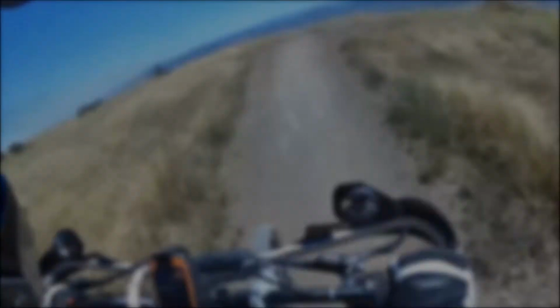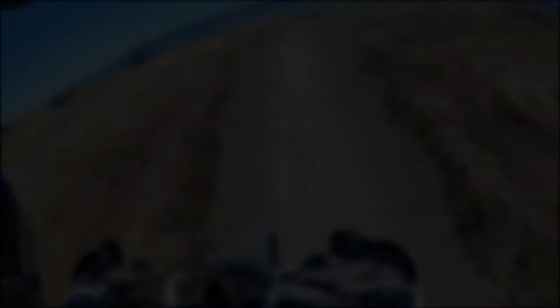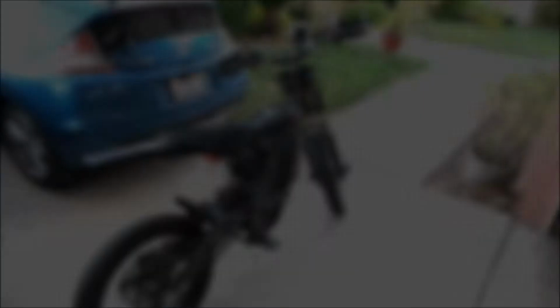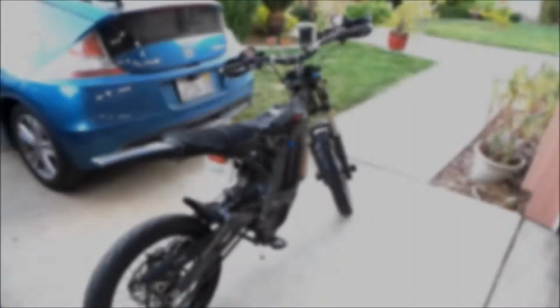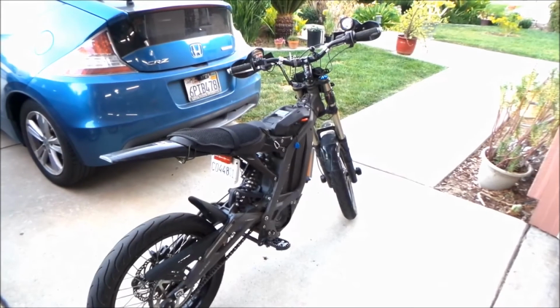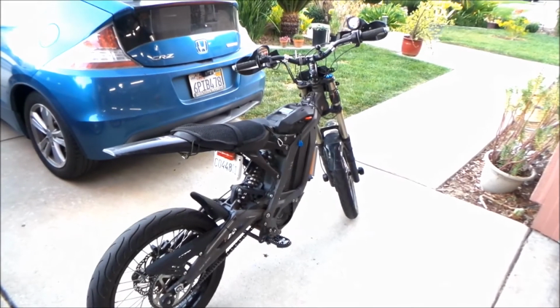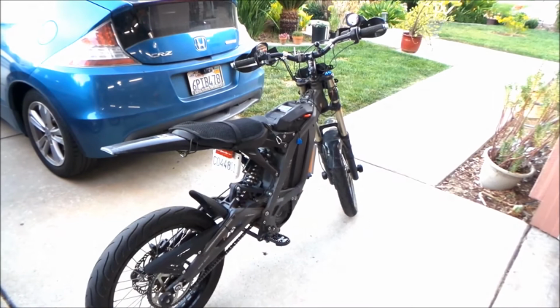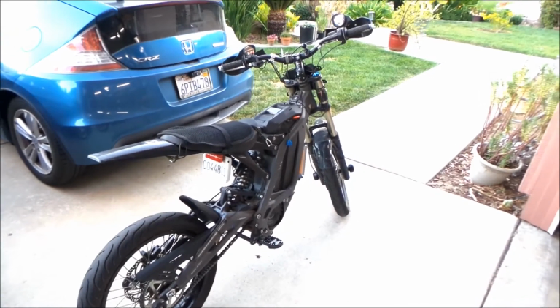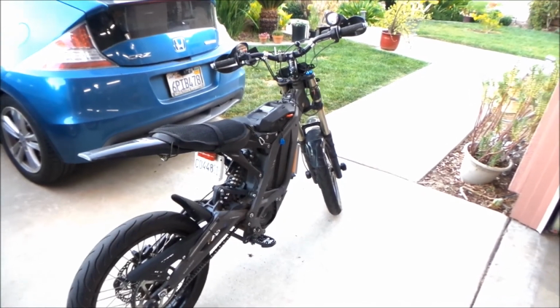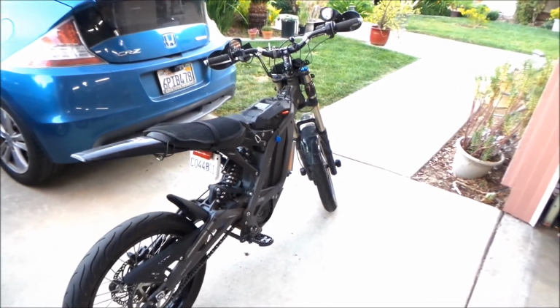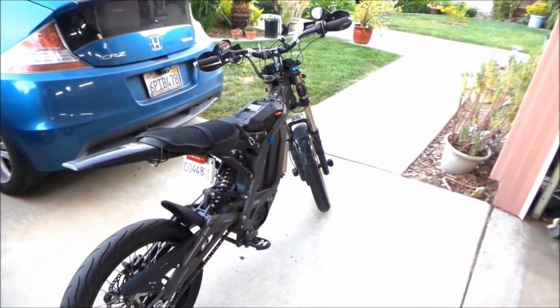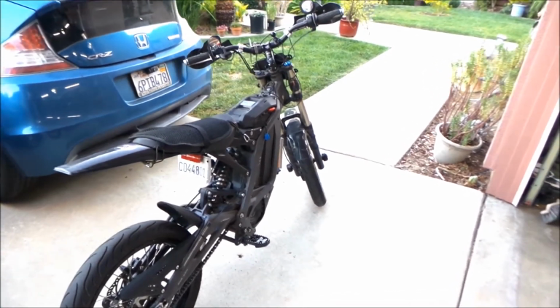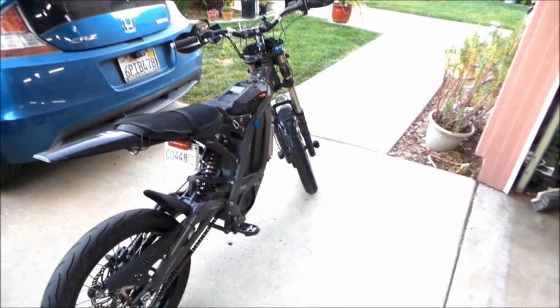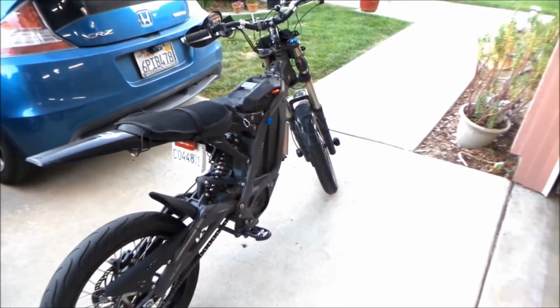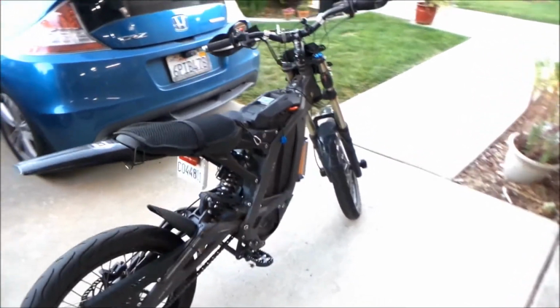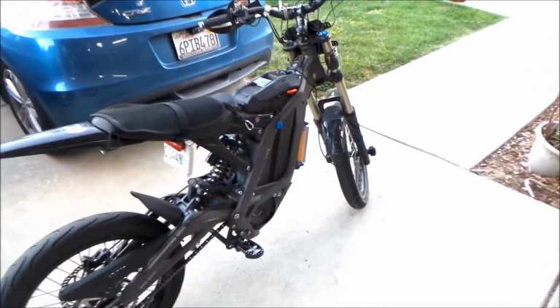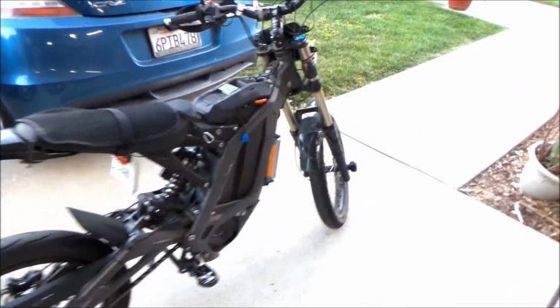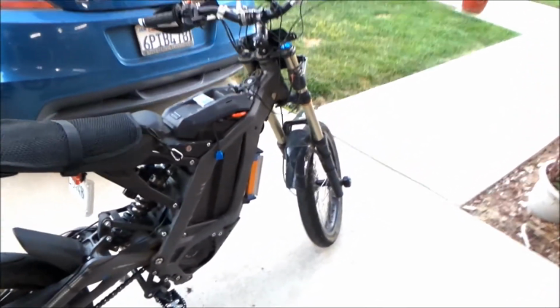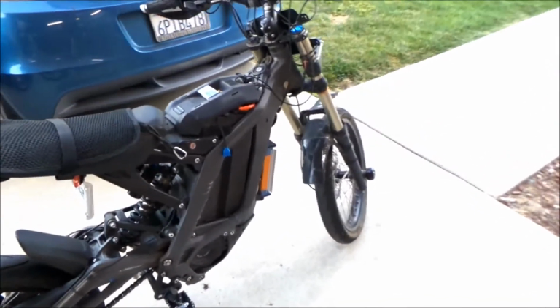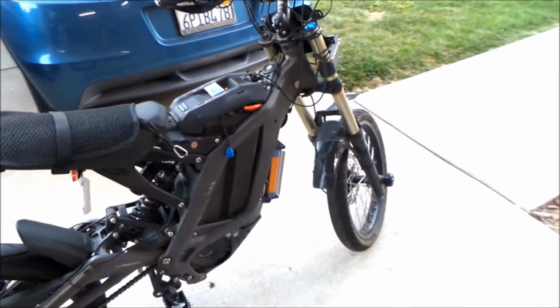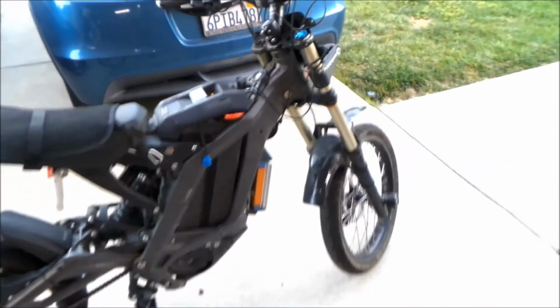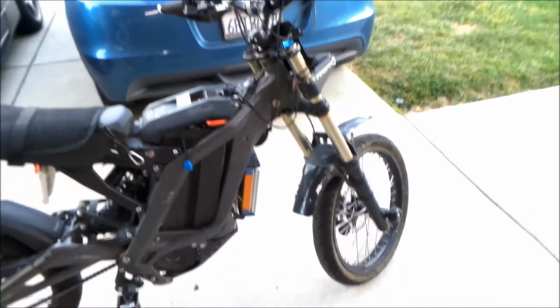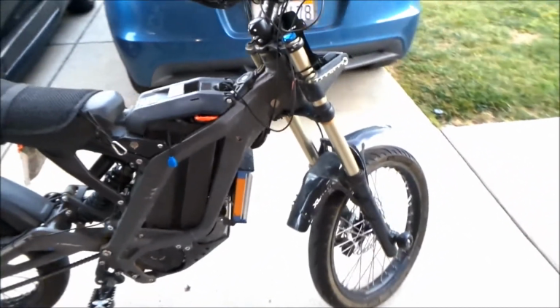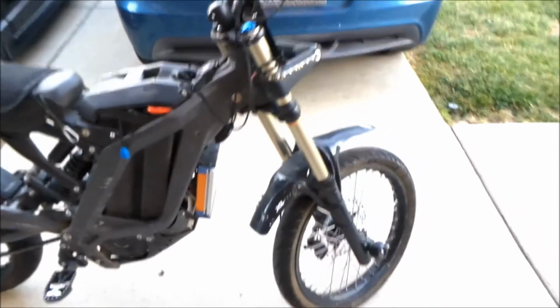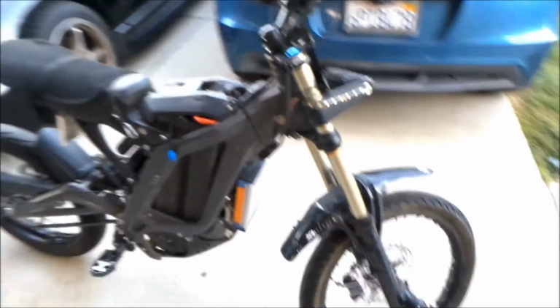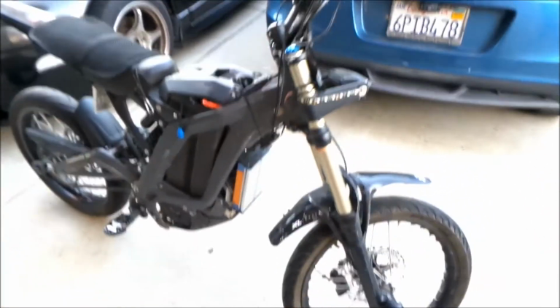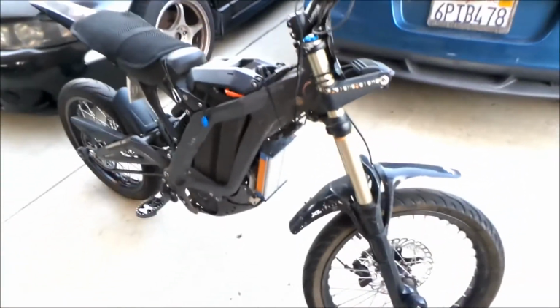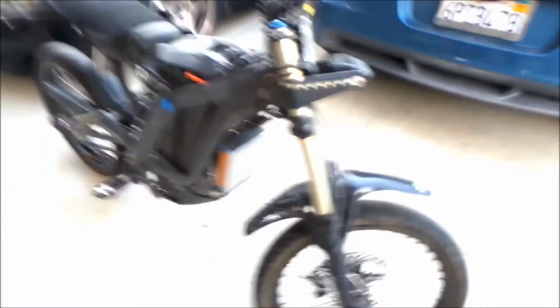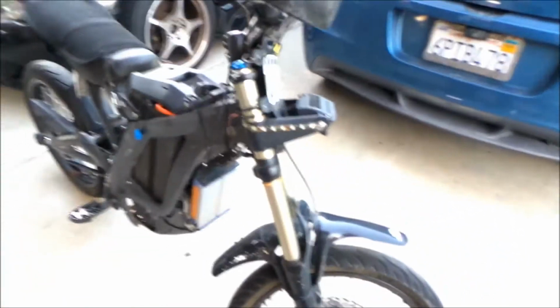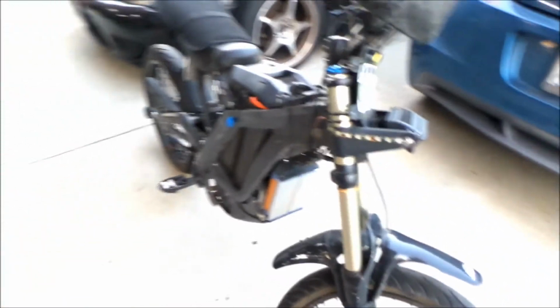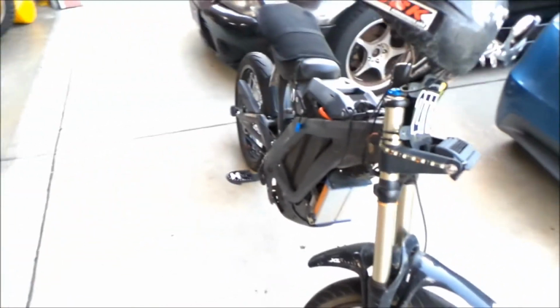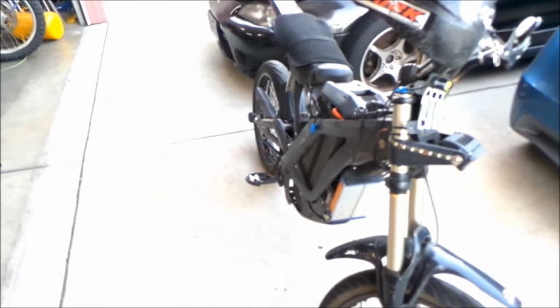All right, hey, Hayes Ming here. So in this video today, we're going to go install the Synergy BAC 8000/4000 mount.